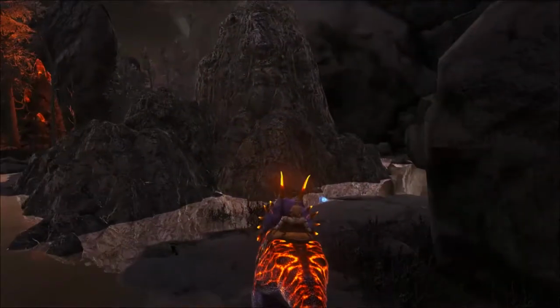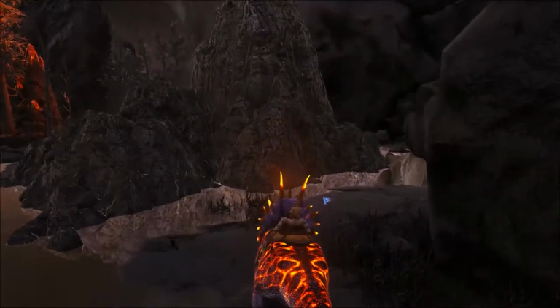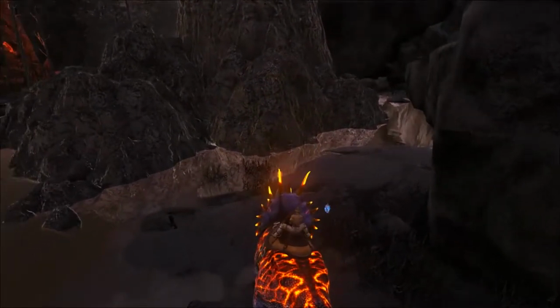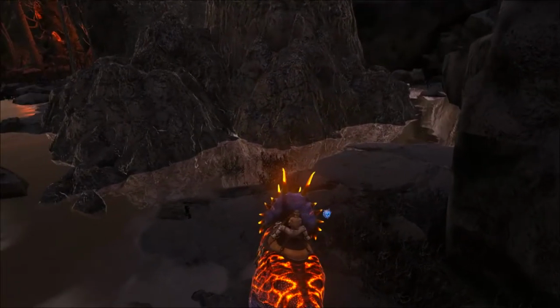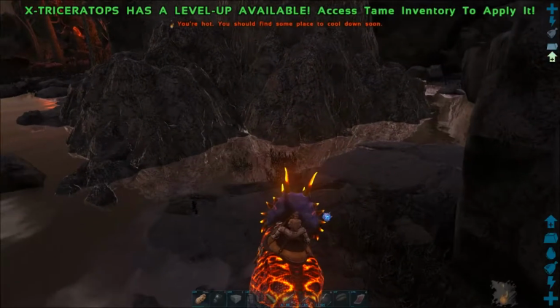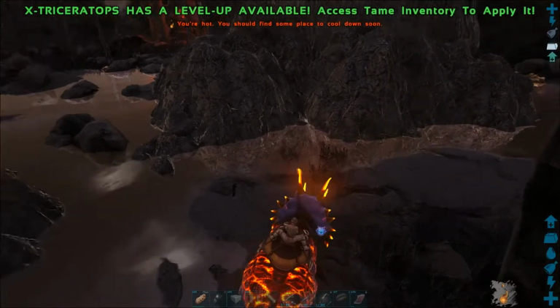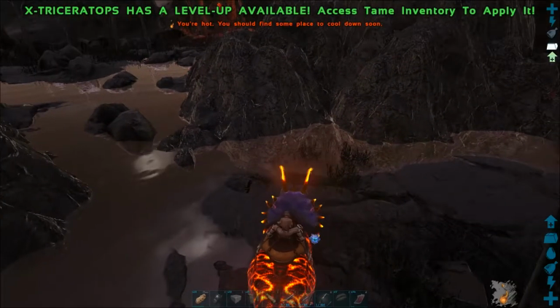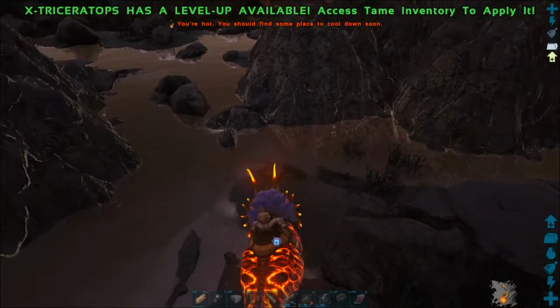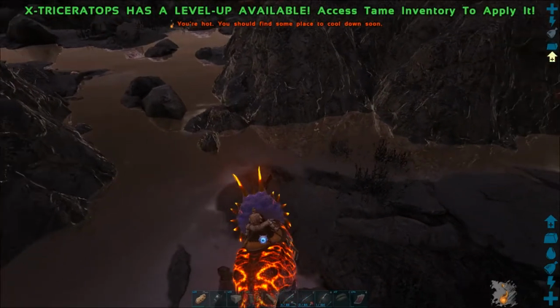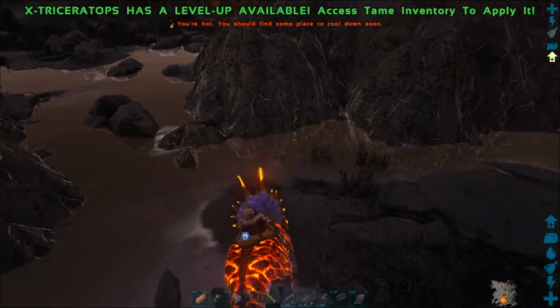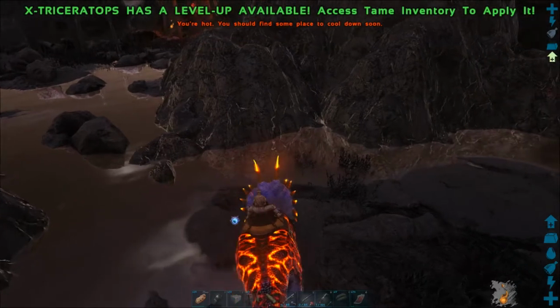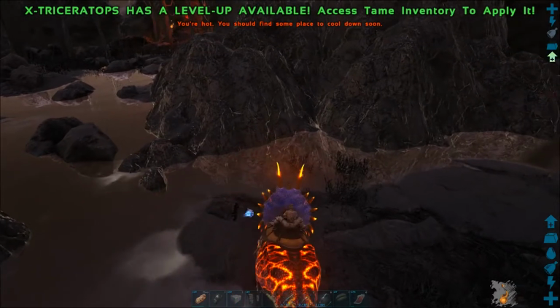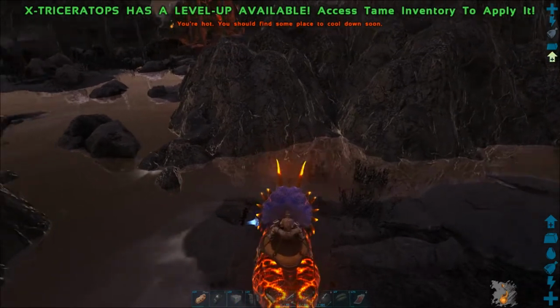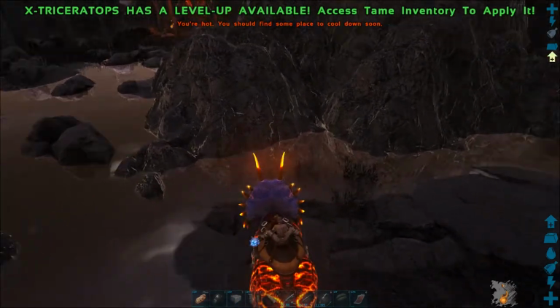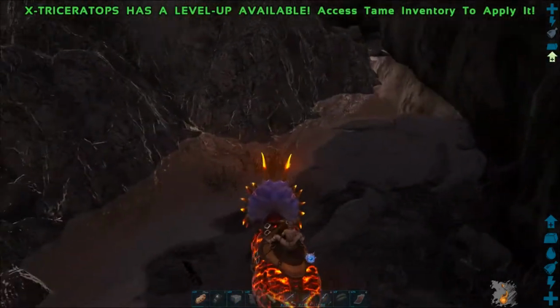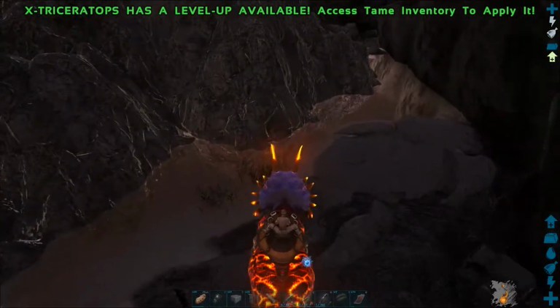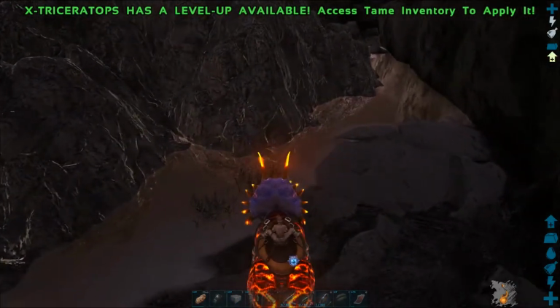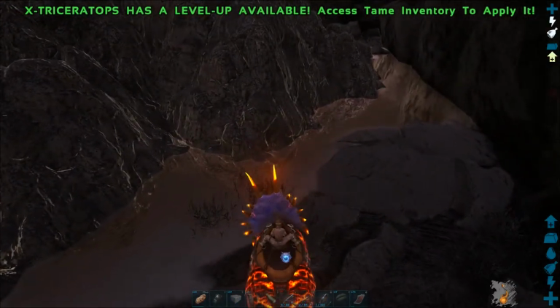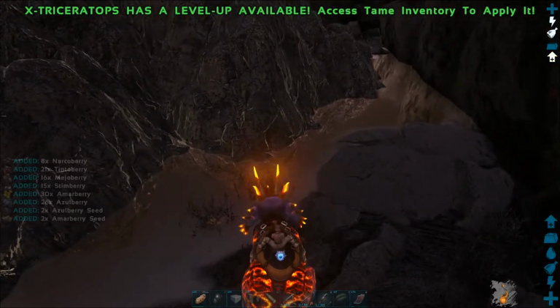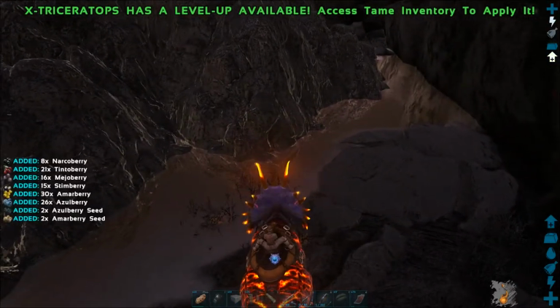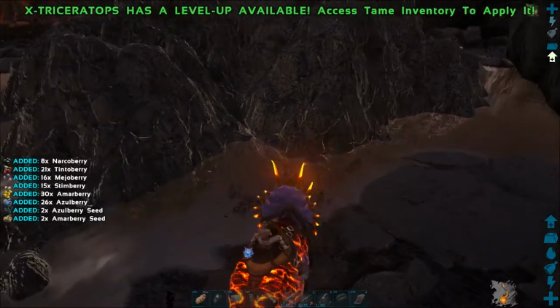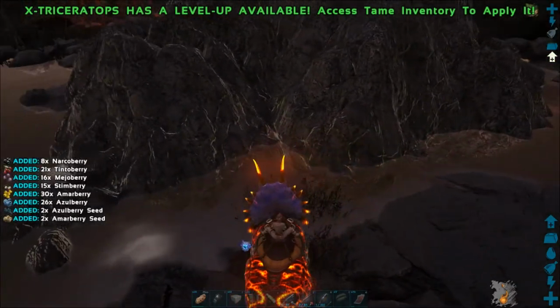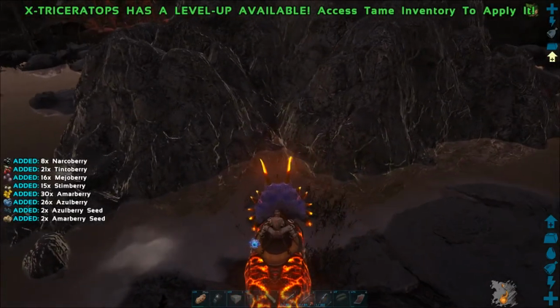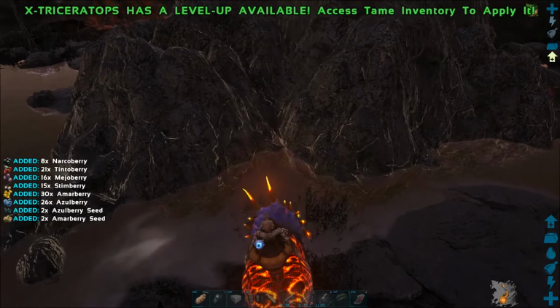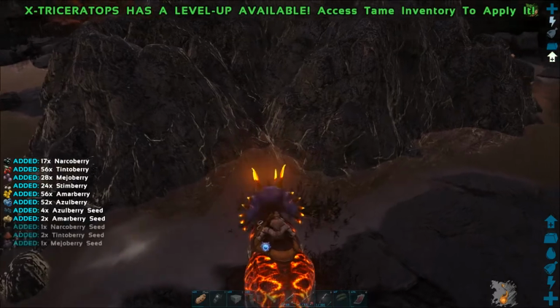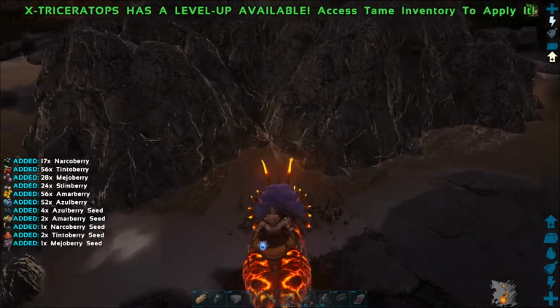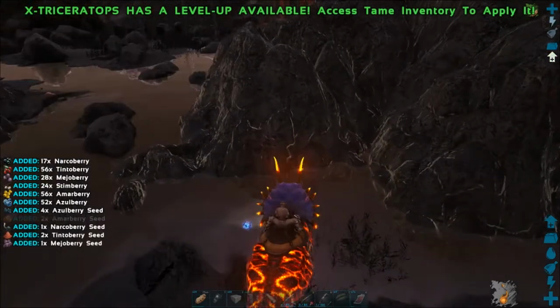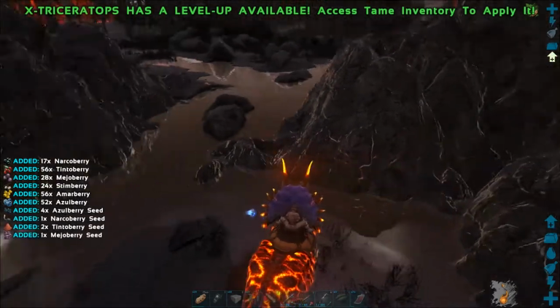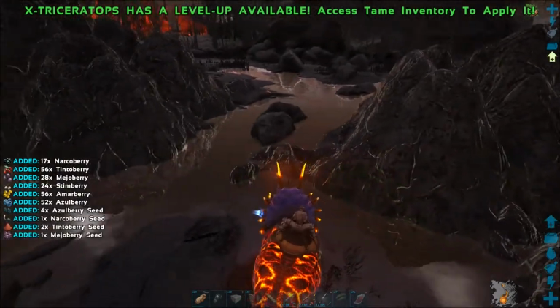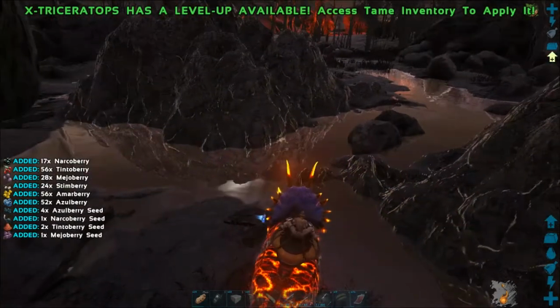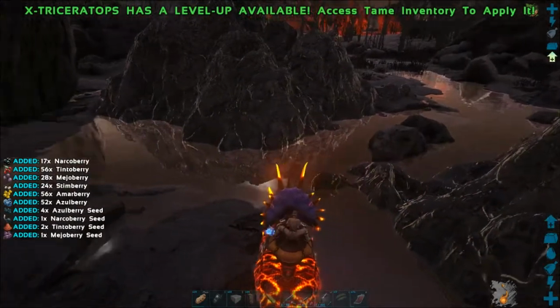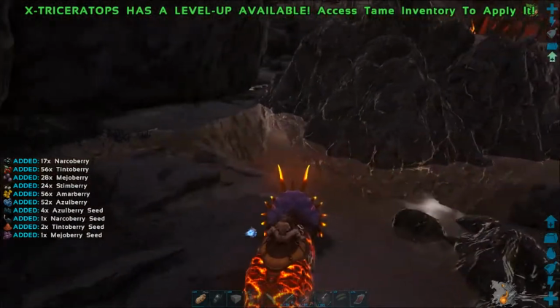Triceratops can attack with the left mouse button, which will also harvest quite a decent amount of berries from bushes due to their large damage radius, and also thatch and a bit of wood from trees.